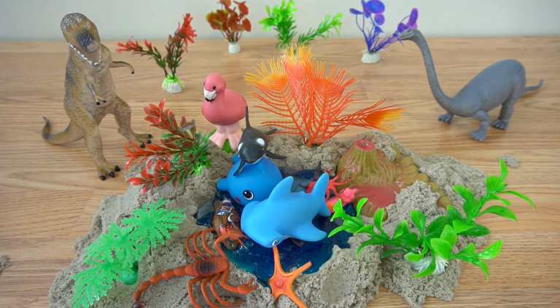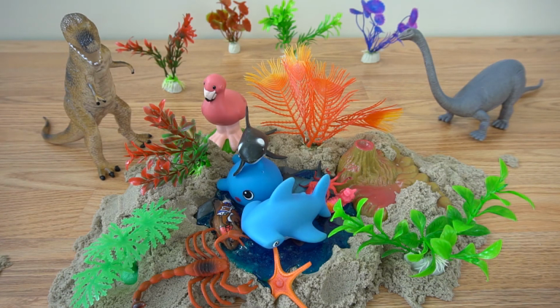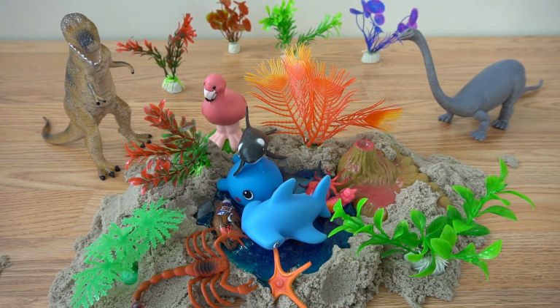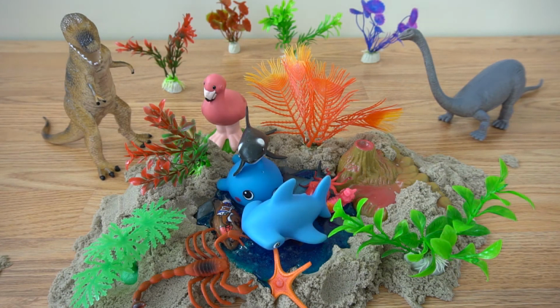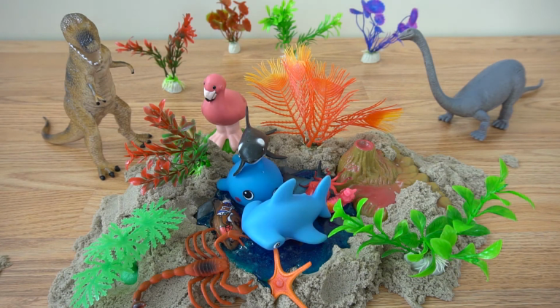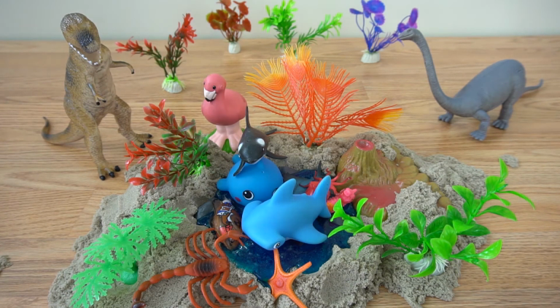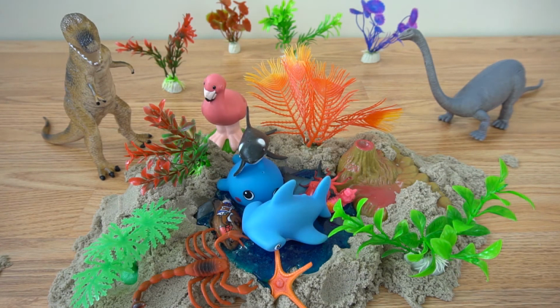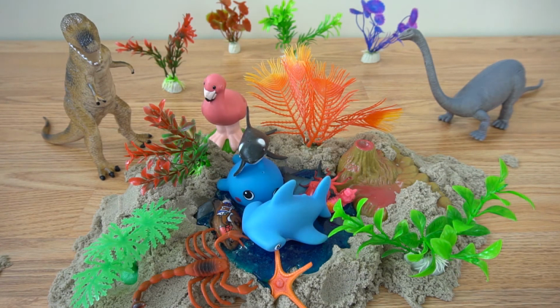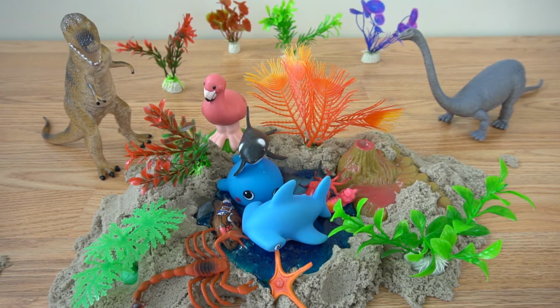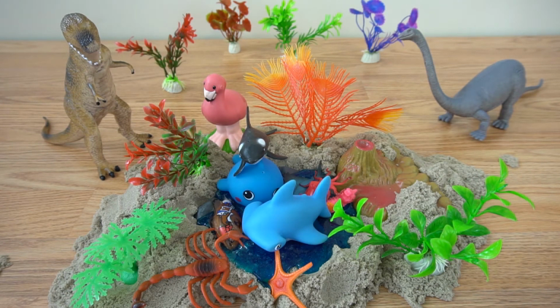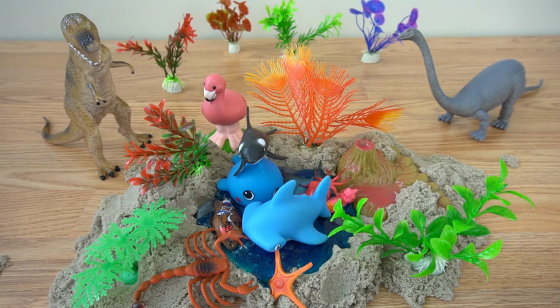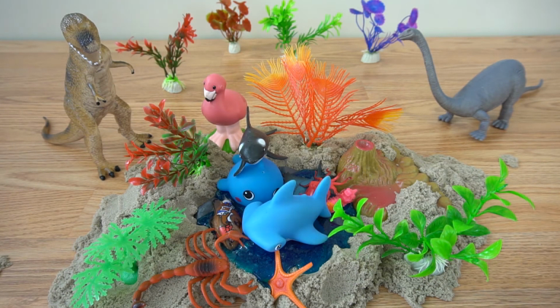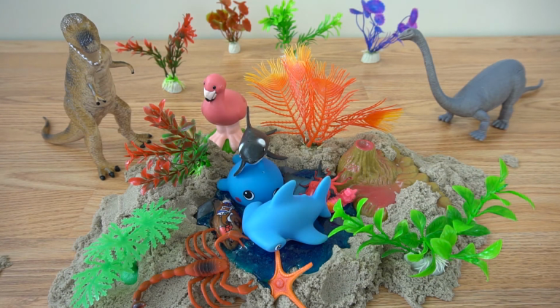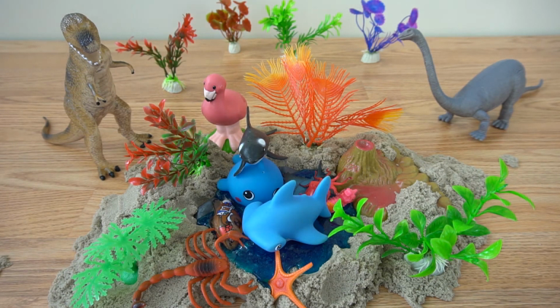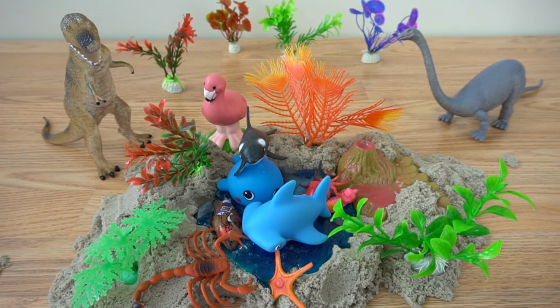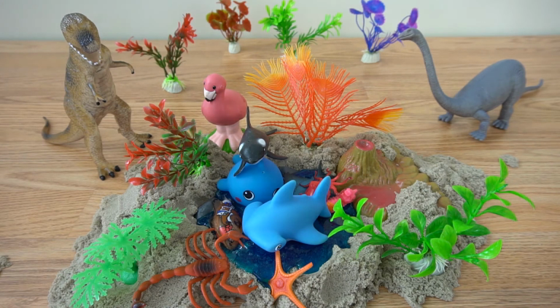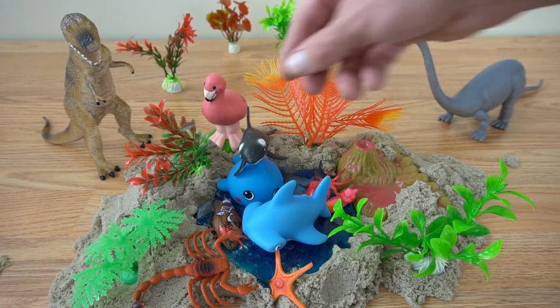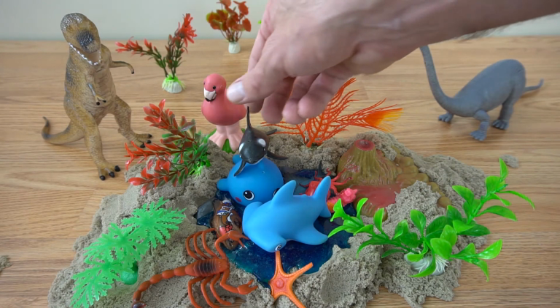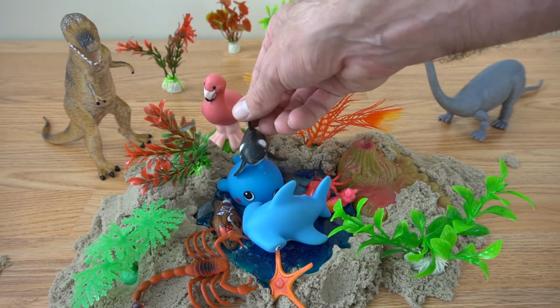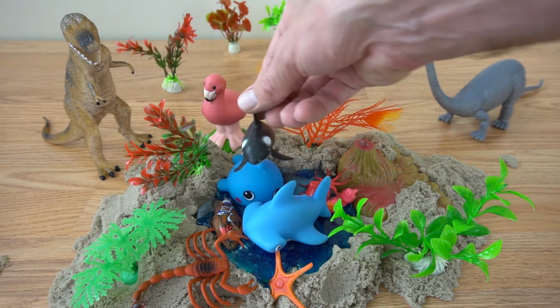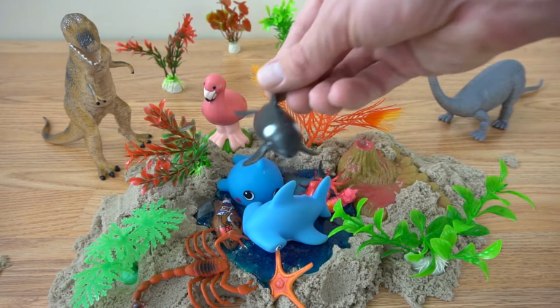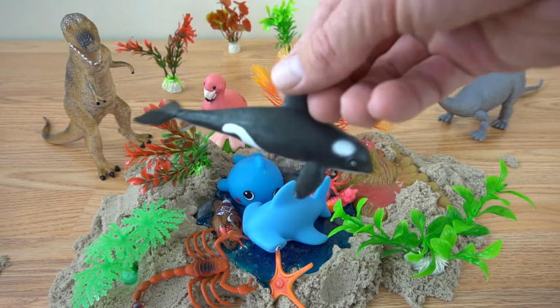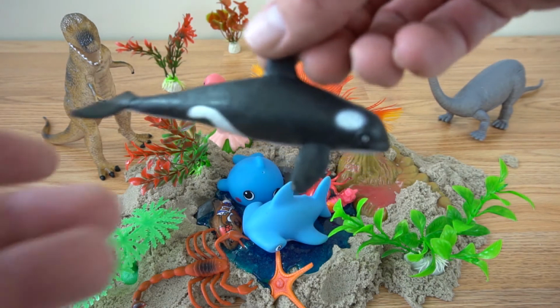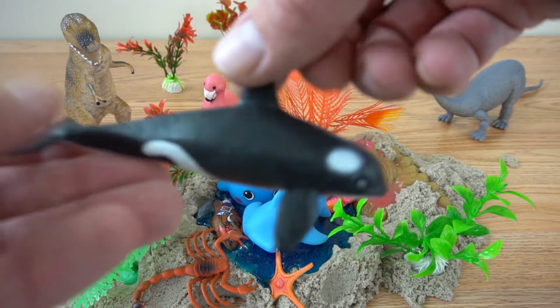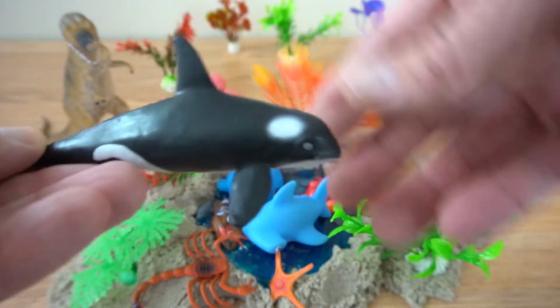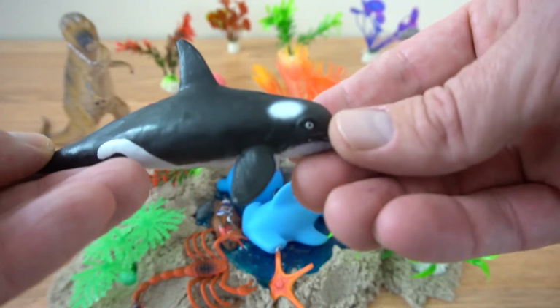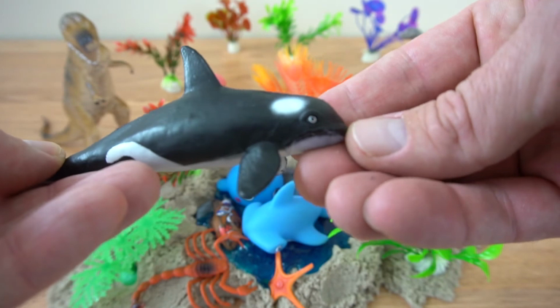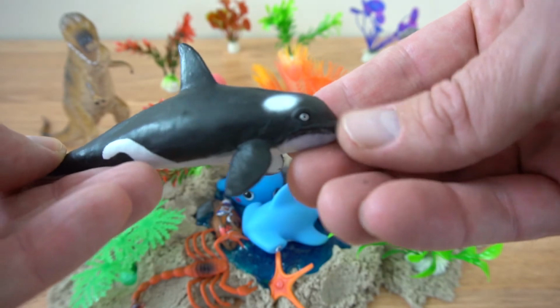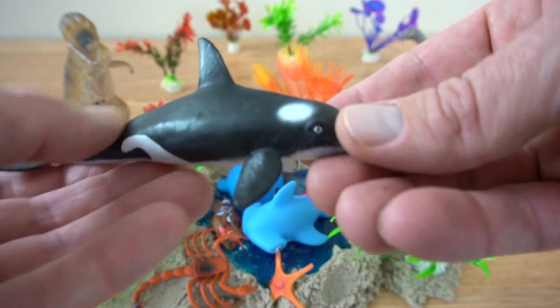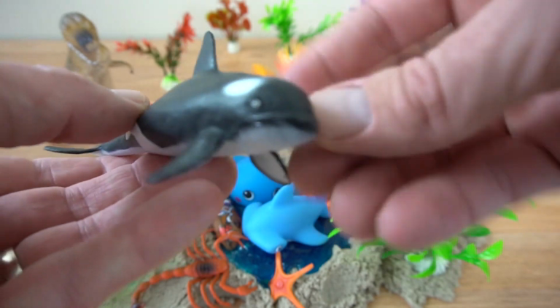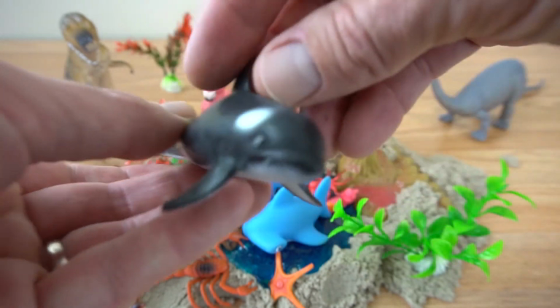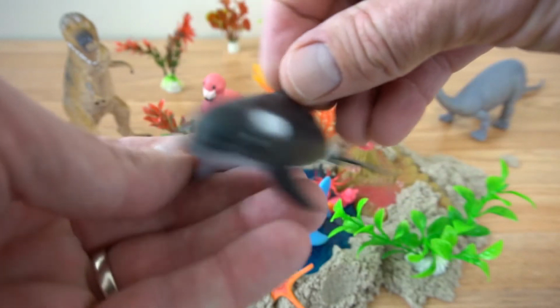Okay guys, that's all of our sea animals. If you're at home, practice your sea animal names so you can get real good, guys. Thanks for watching. If you haven't done so already, please subscribe to our channel. Thank you very much. Bye.